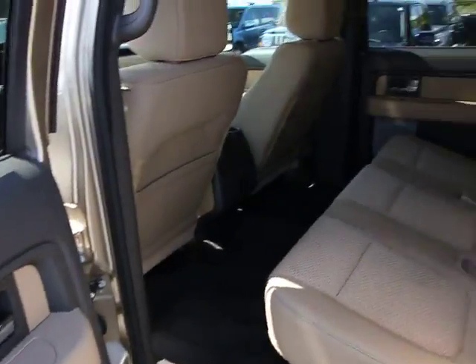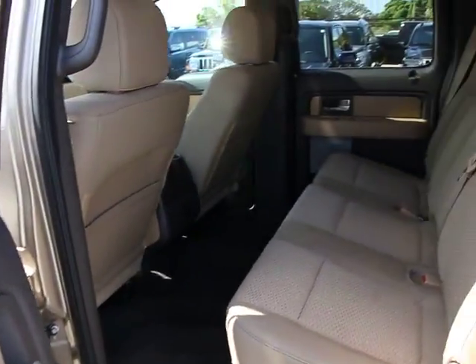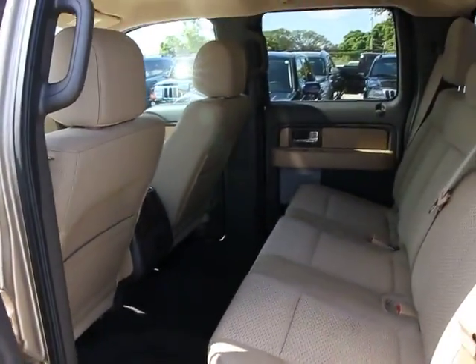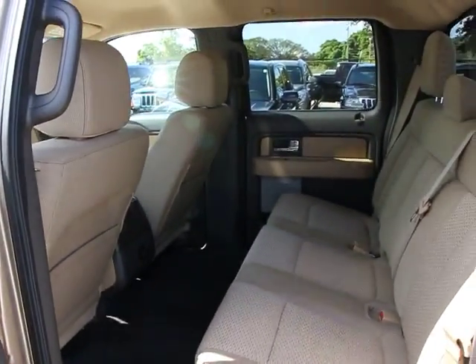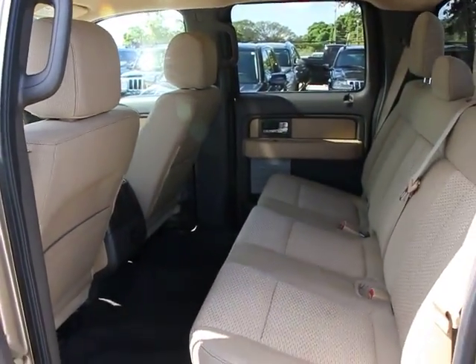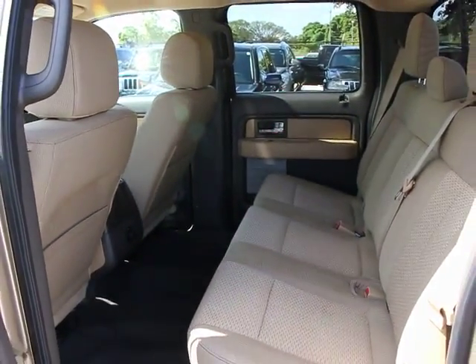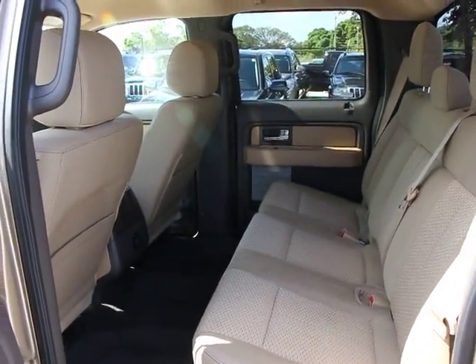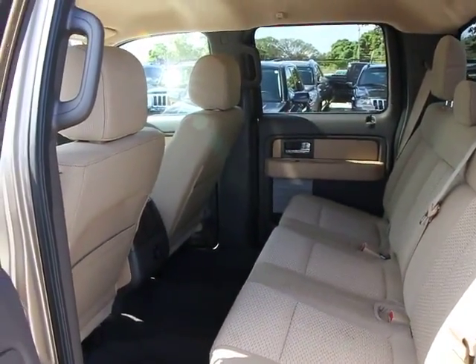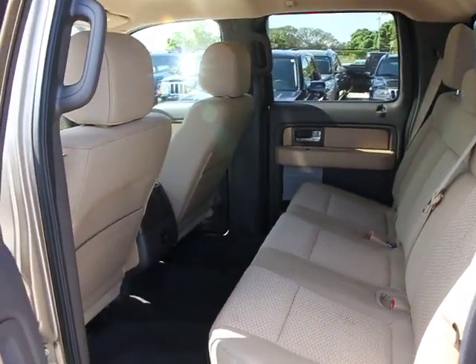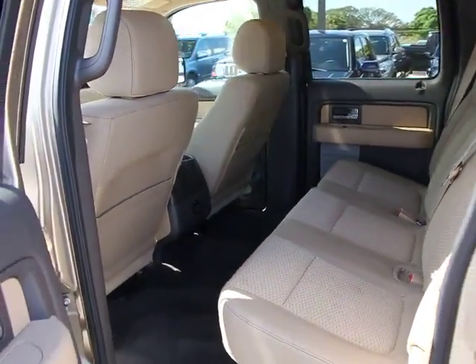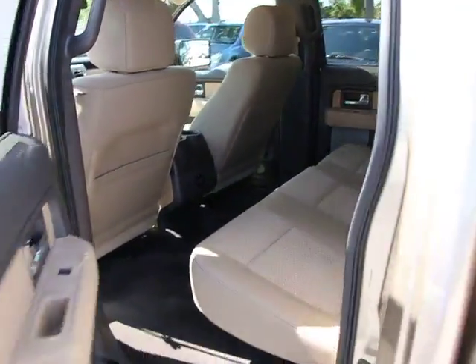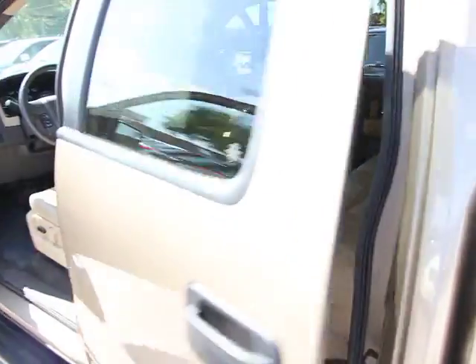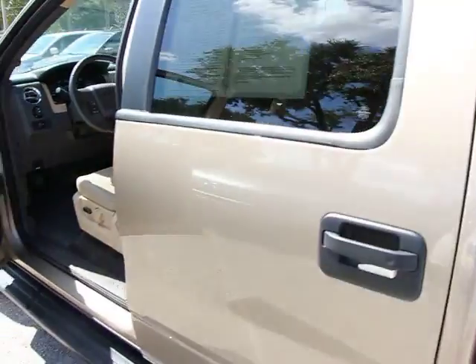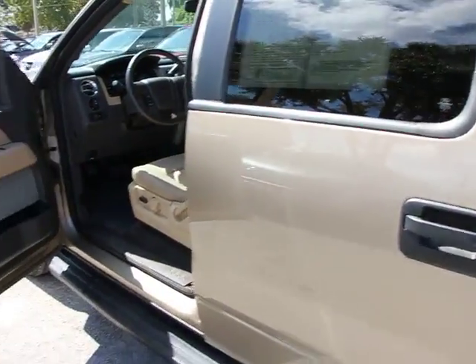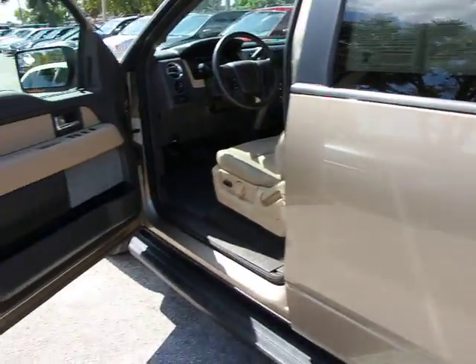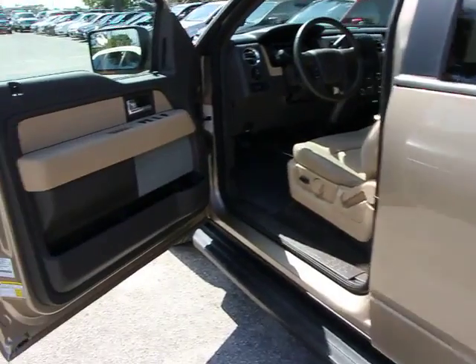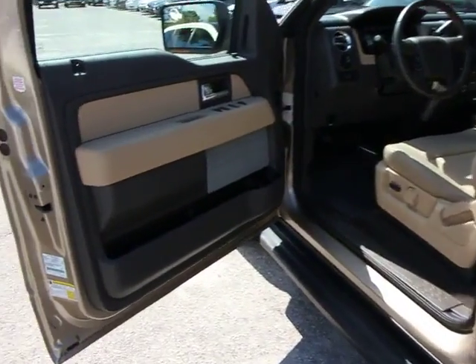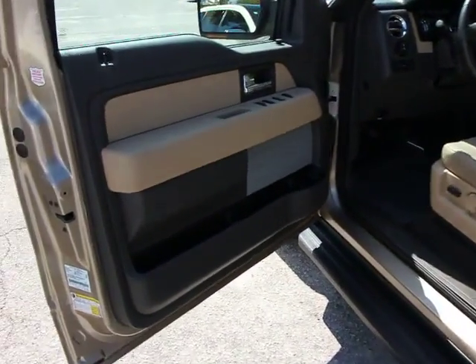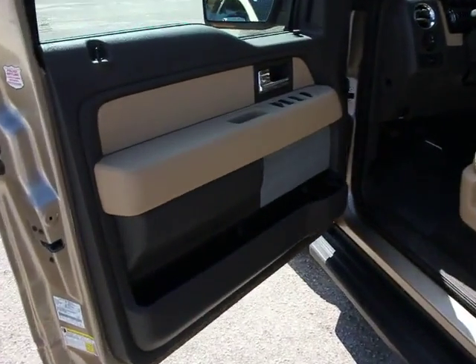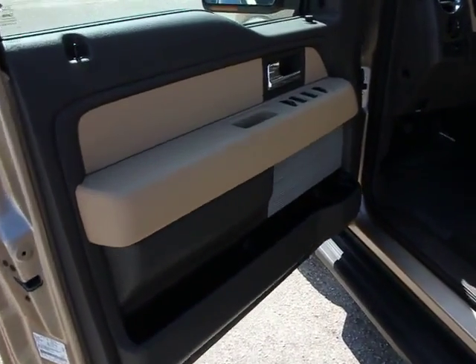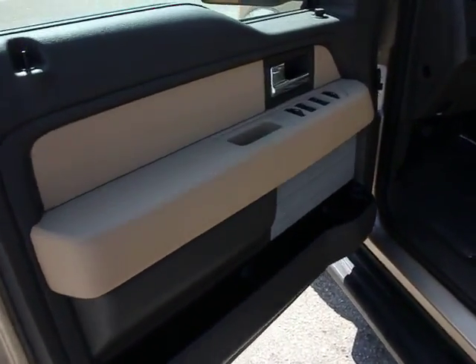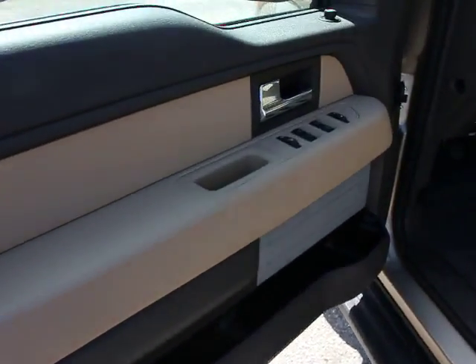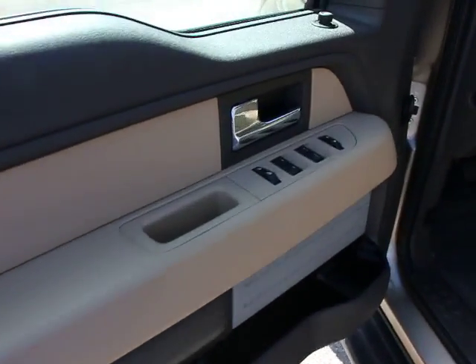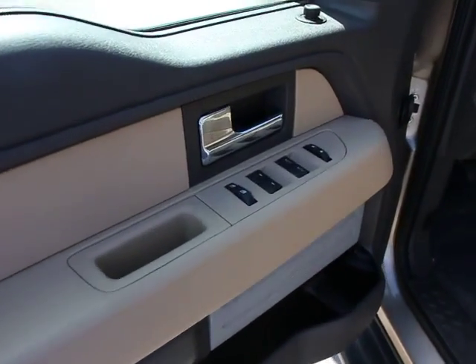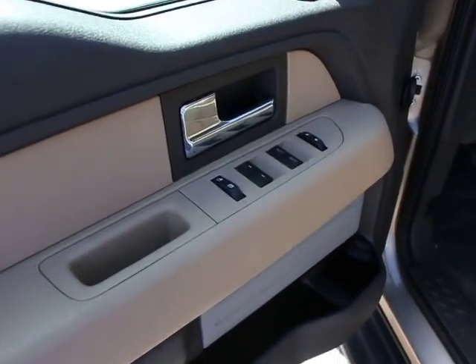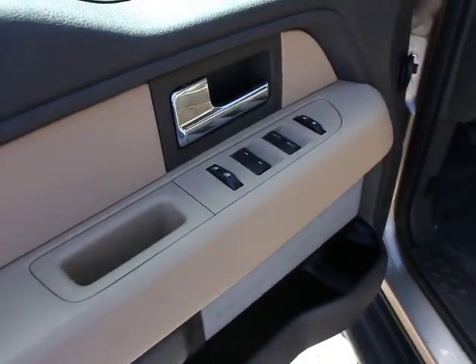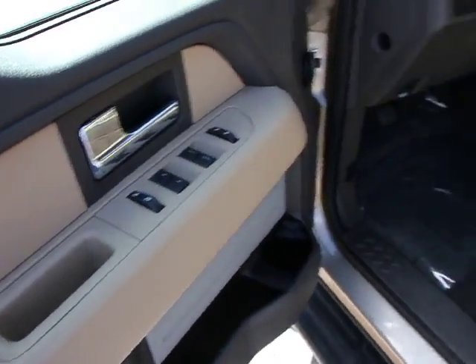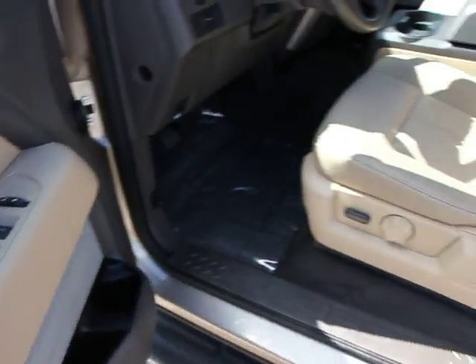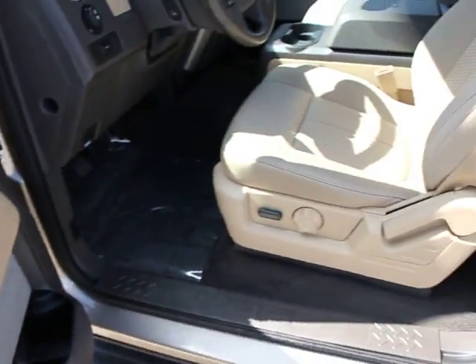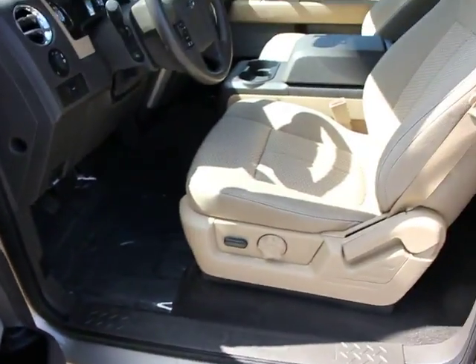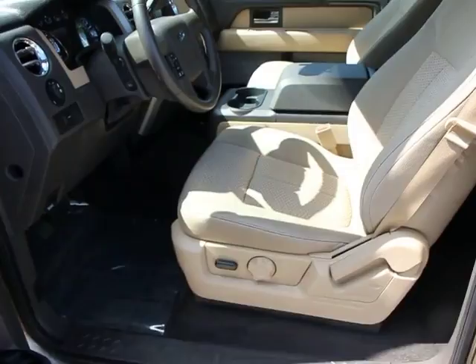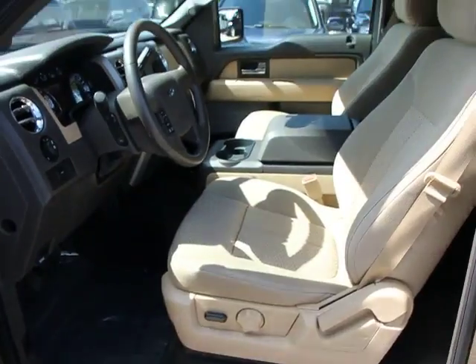Fog lights, bed liner, leather-wrapped steering wheel, remote keyless entry, tachometer, overhead console, panic alarm, center console, driver vanity mirror.